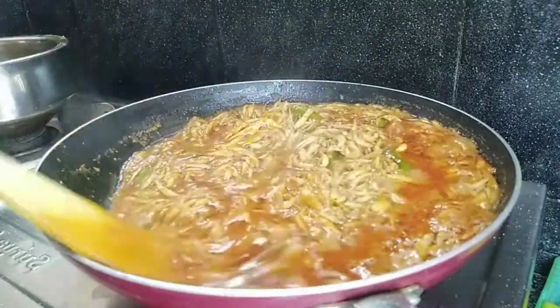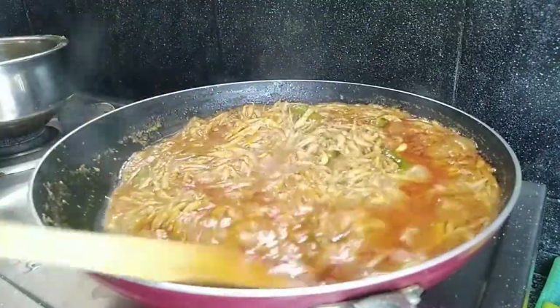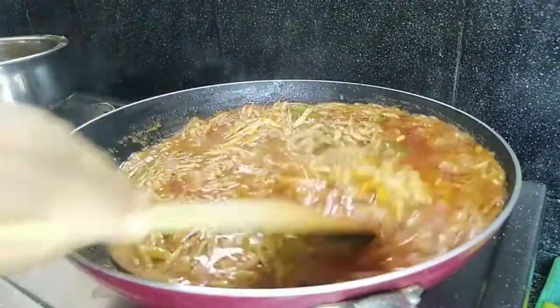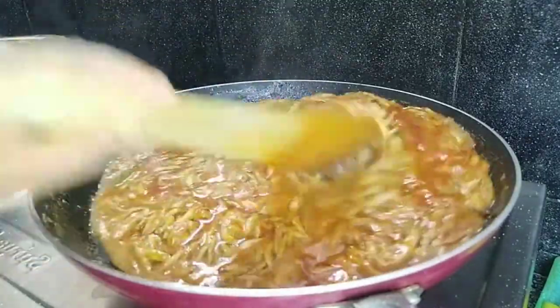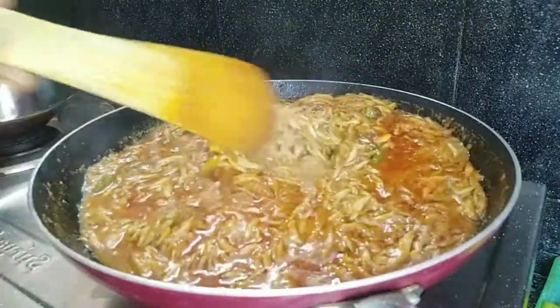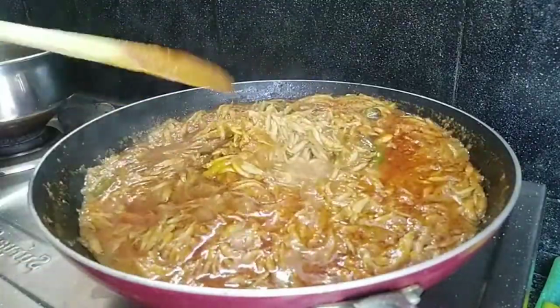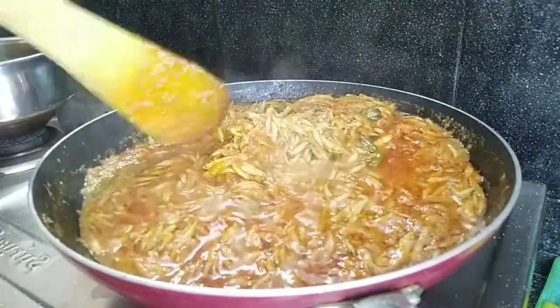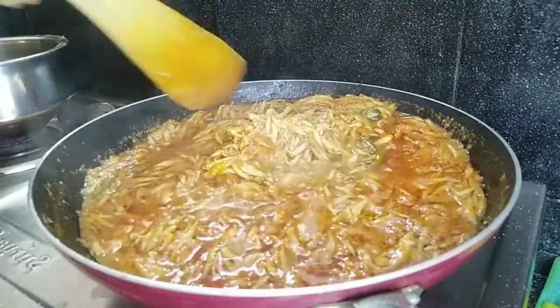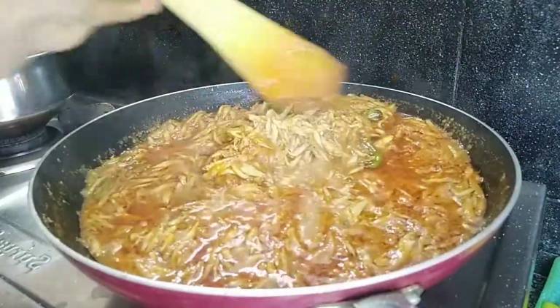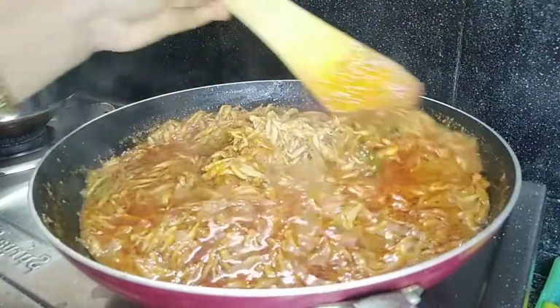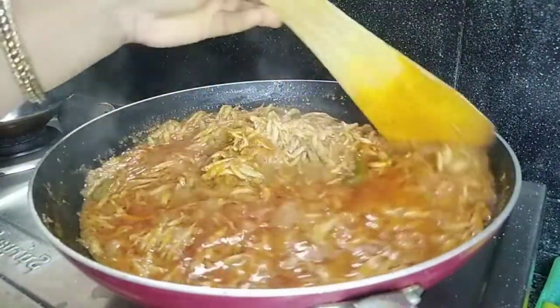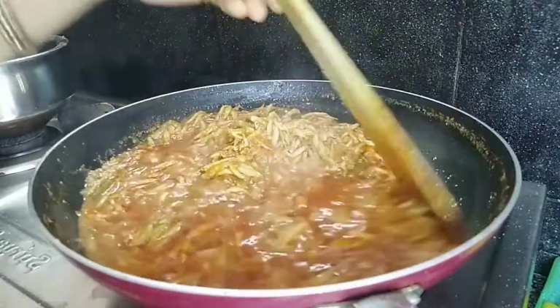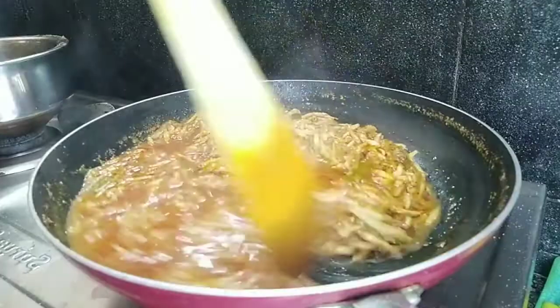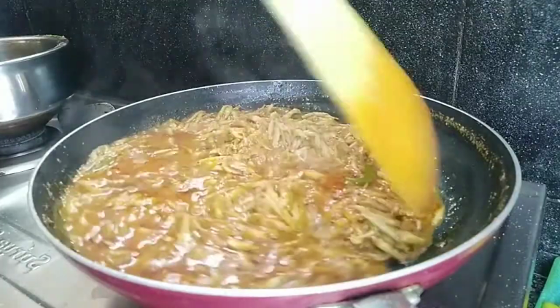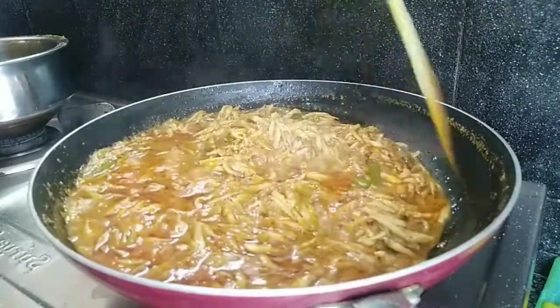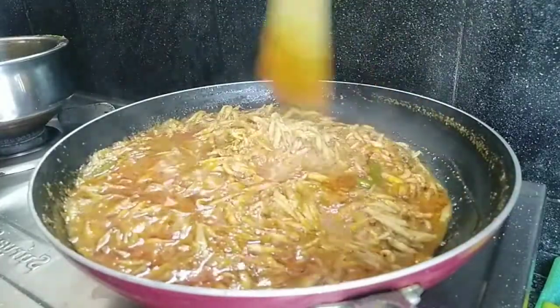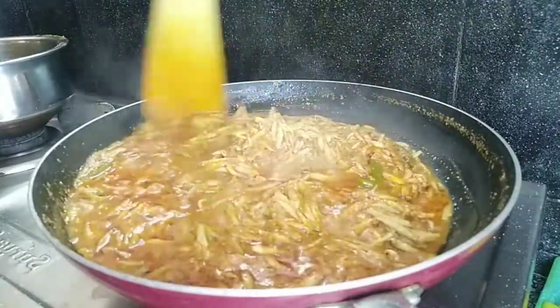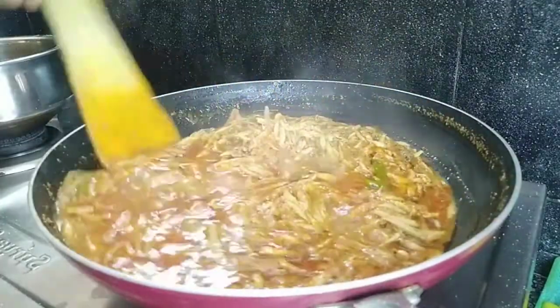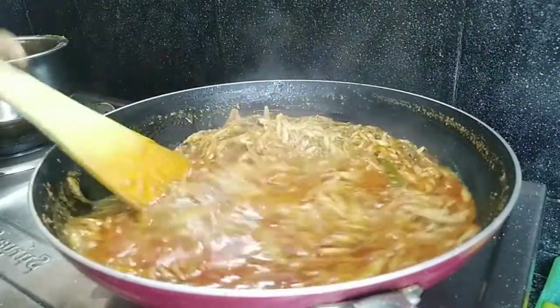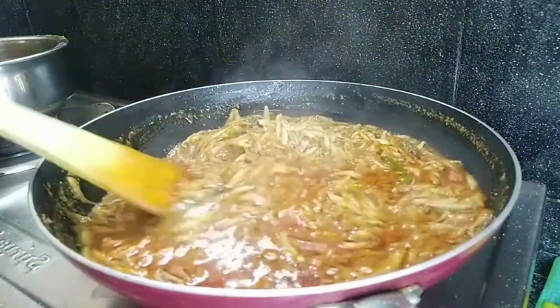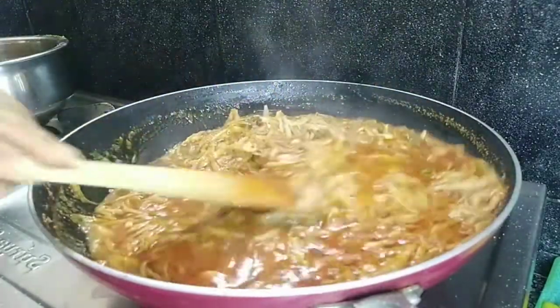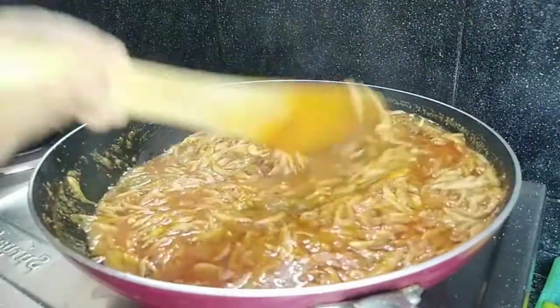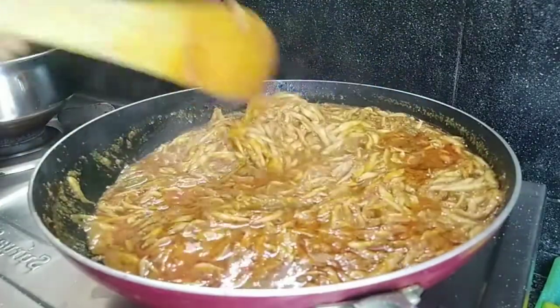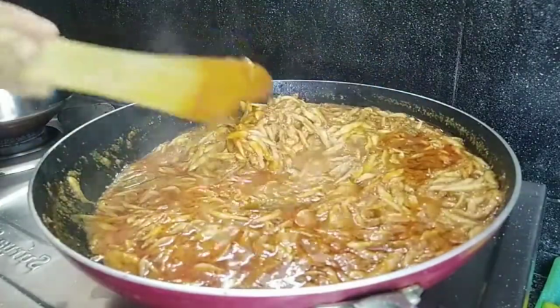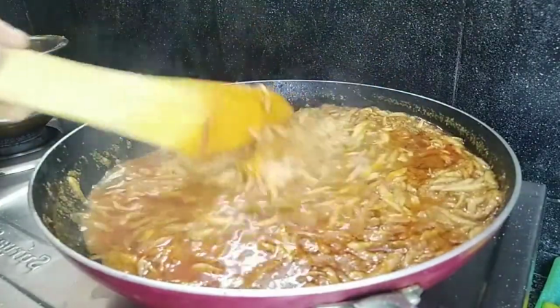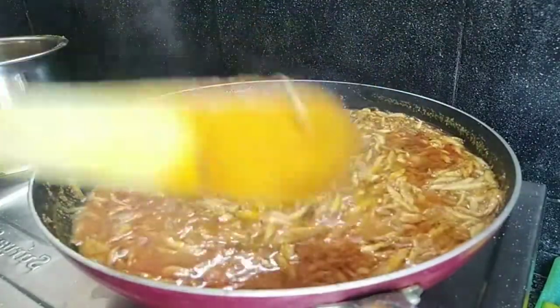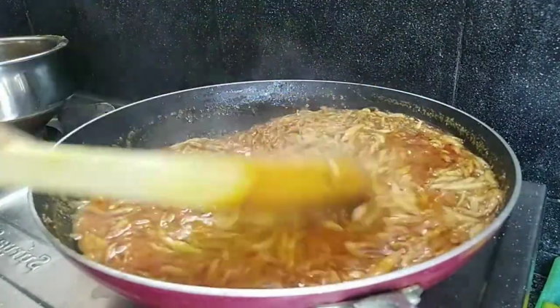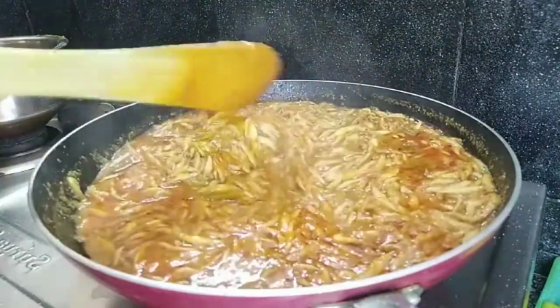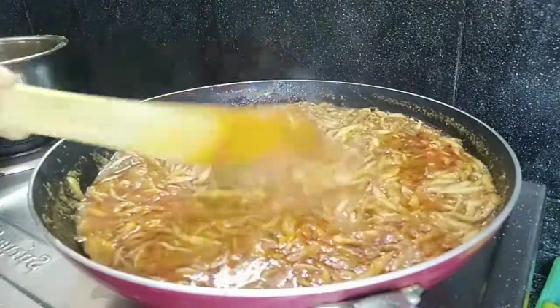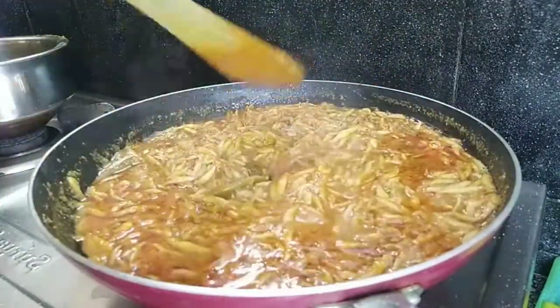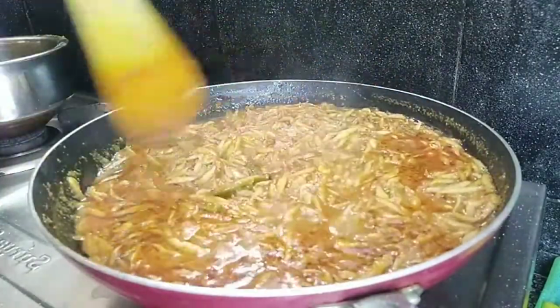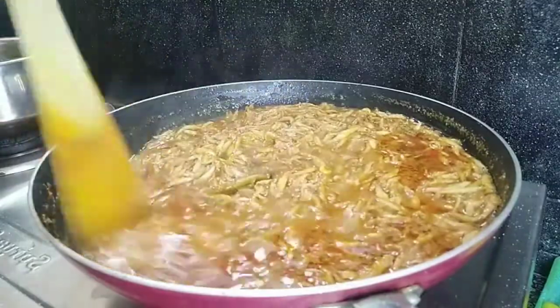You can taste this curry. We will fry a convincing fish. After 5 minutes, fry the fish a little bit.